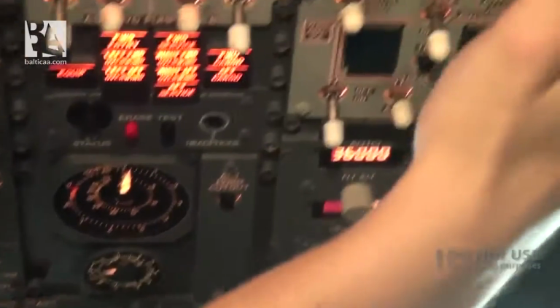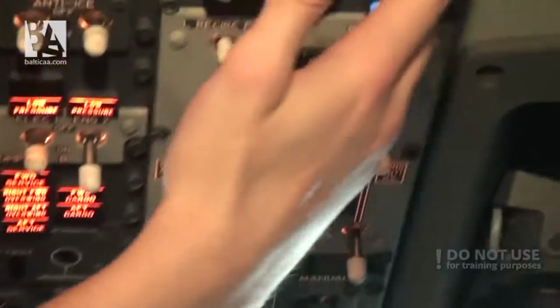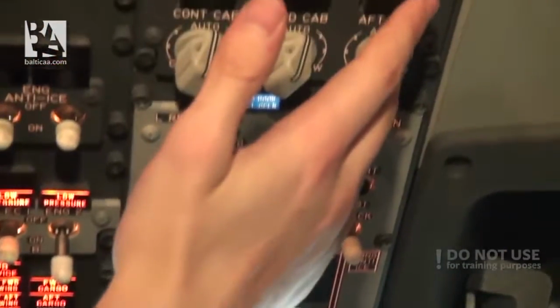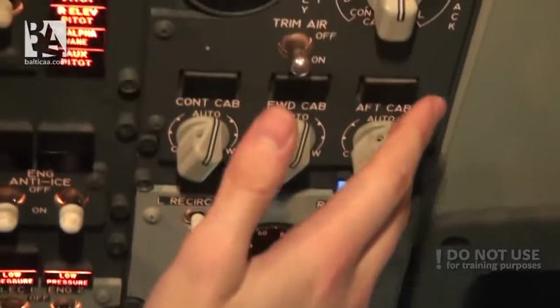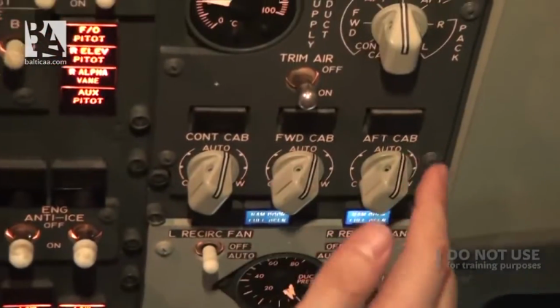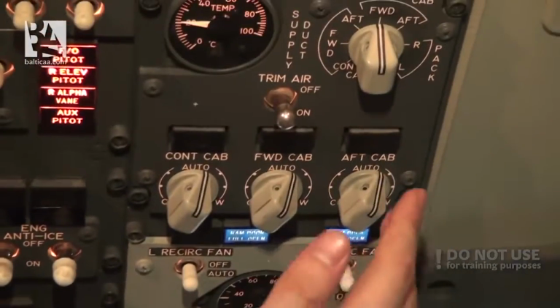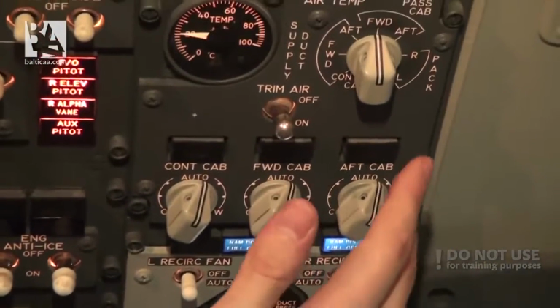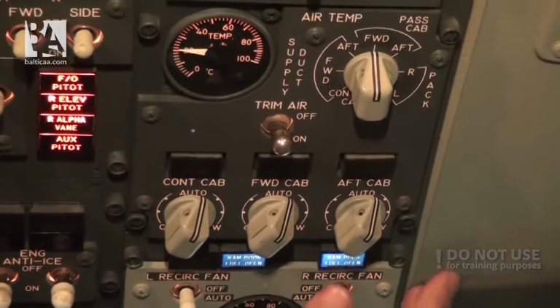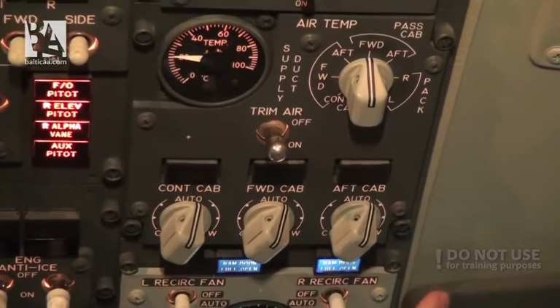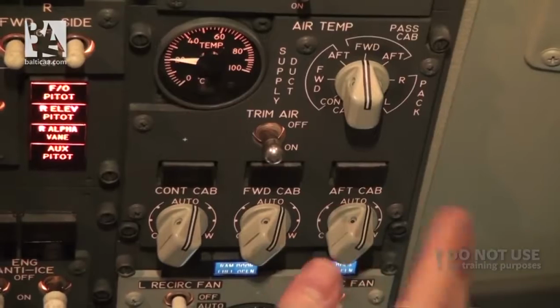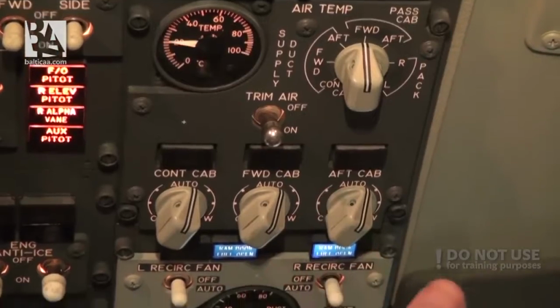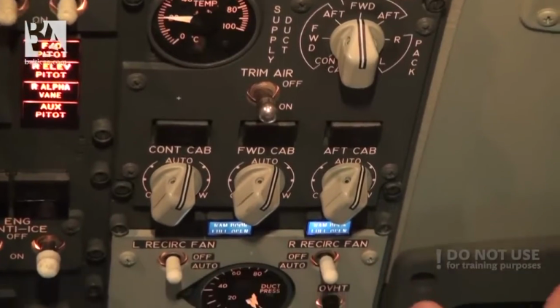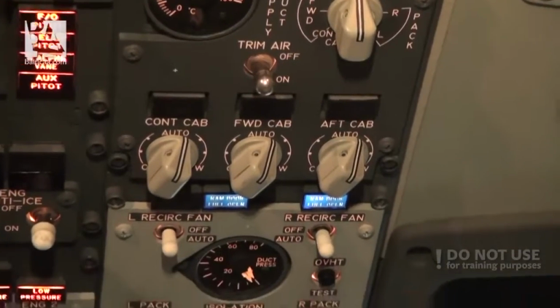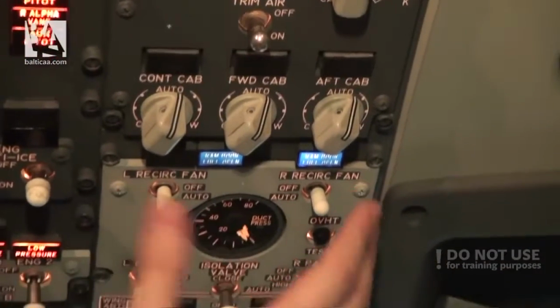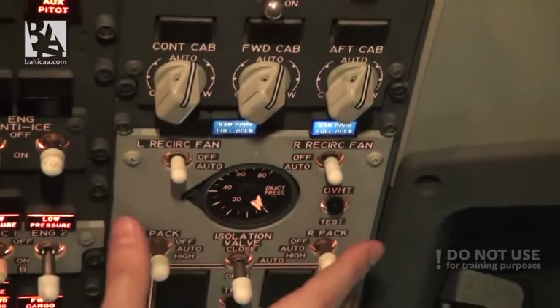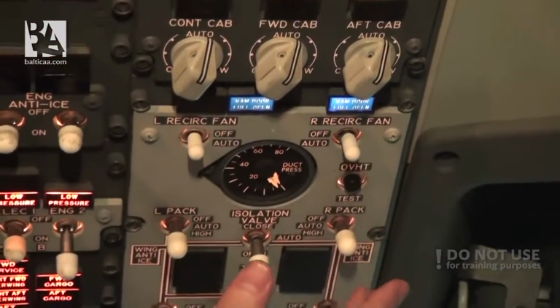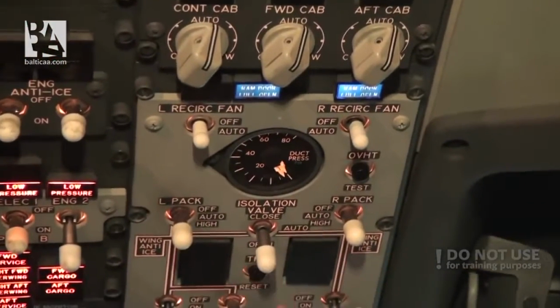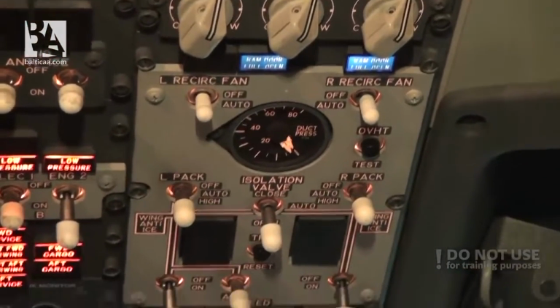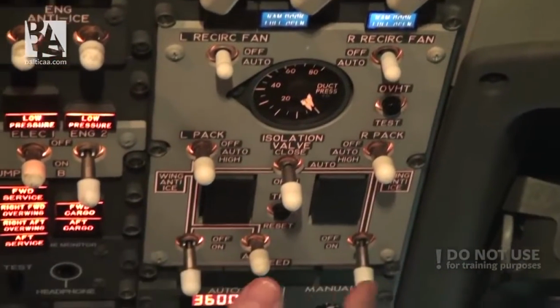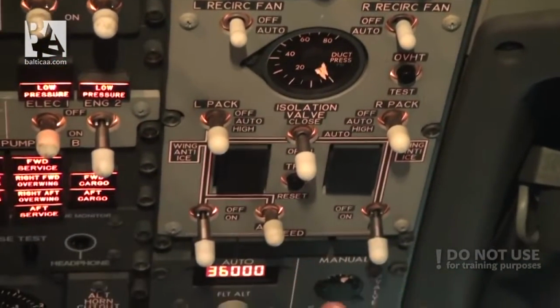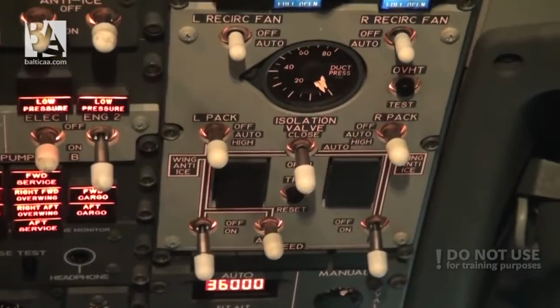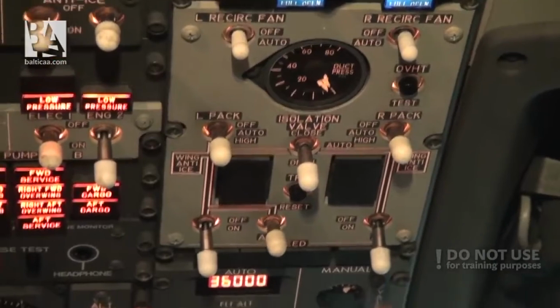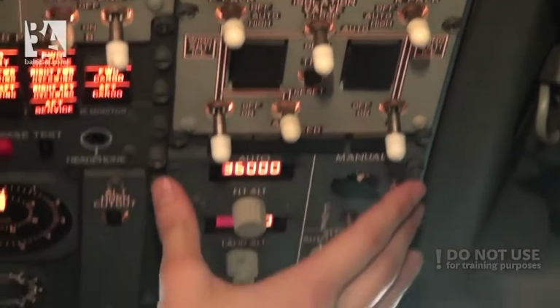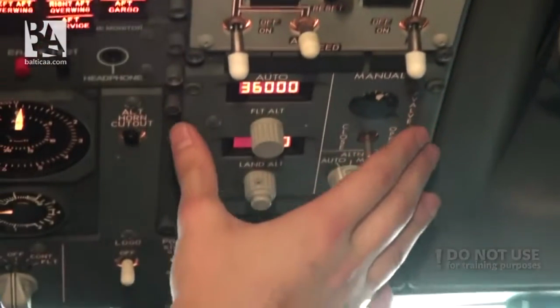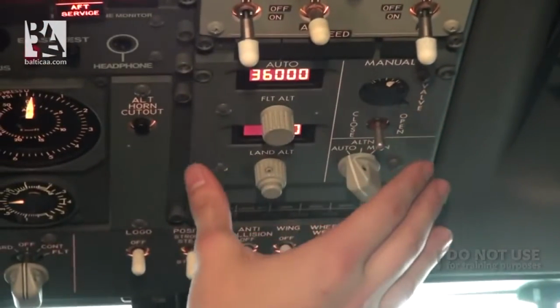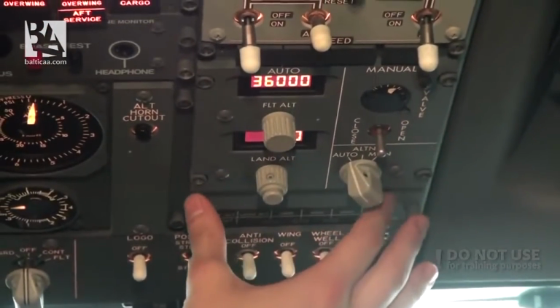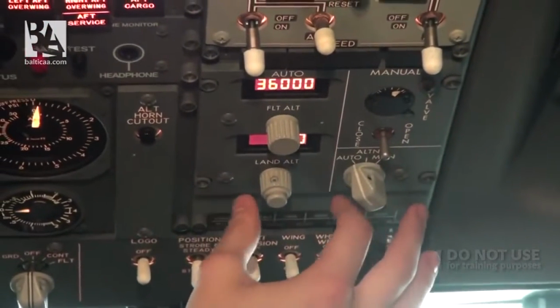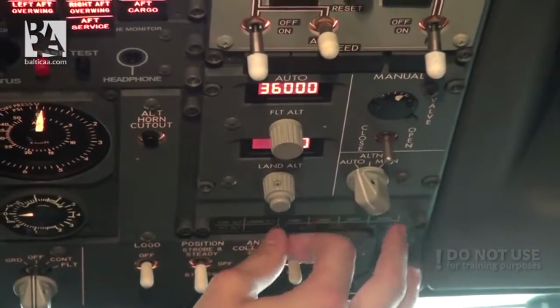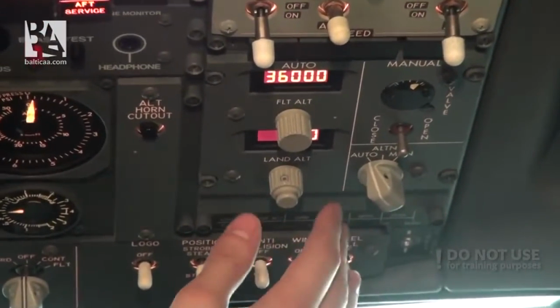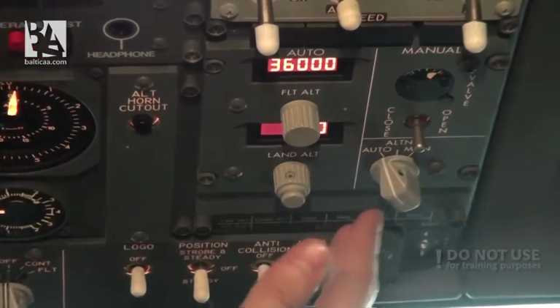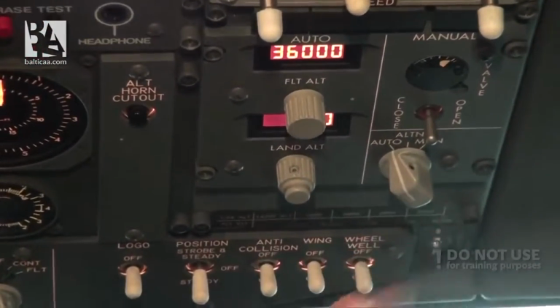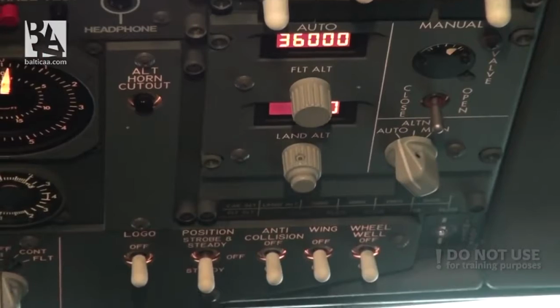Same for the heaters, window heat, probe heat, anti-ice, hydraulics, maybe a few more lights for the doors, then cockpit voice recorder and pressurization. Air conditioning is almost the same again, bleeds too, and the only difference on the overhead left is the pressurization - it is much more simple and you have digital readouts for the flight altitude and land altitude, though the valve position is still indicated by a round dial just like in the Classic.